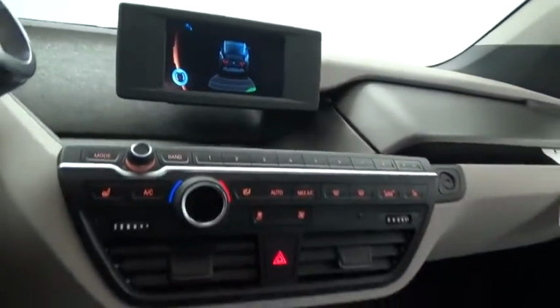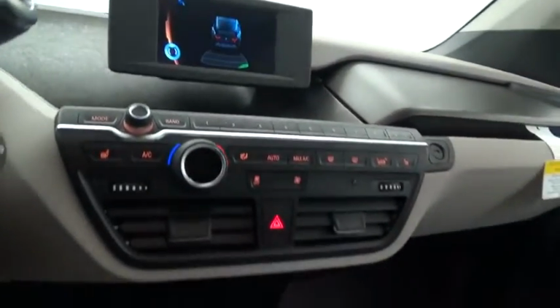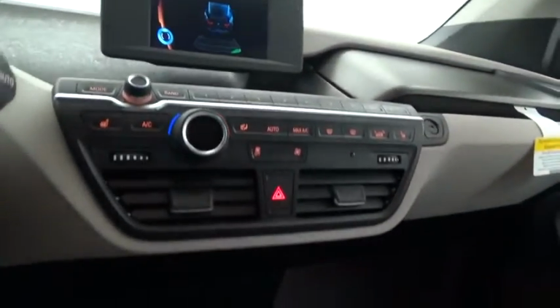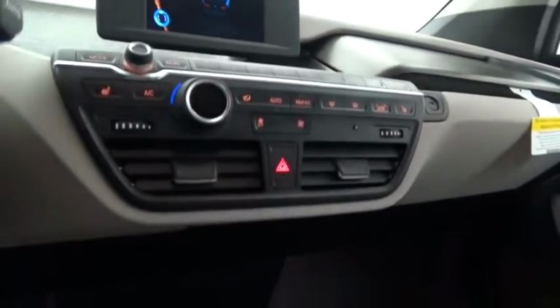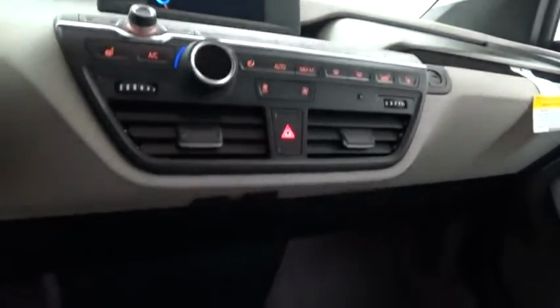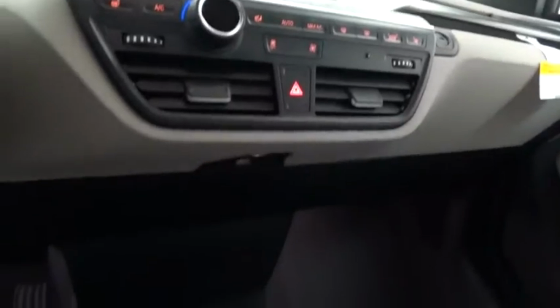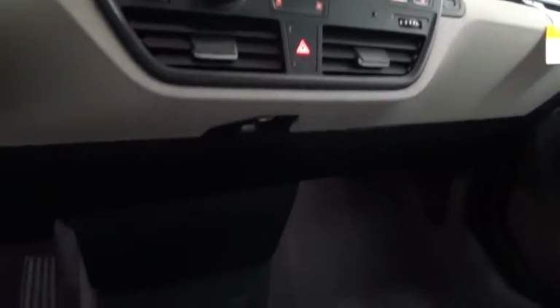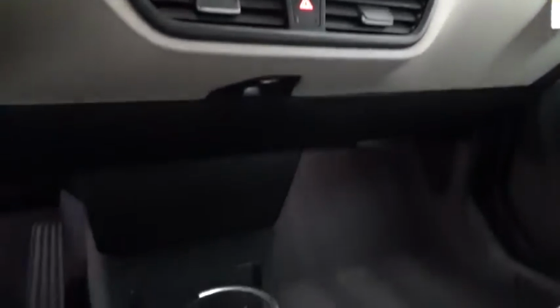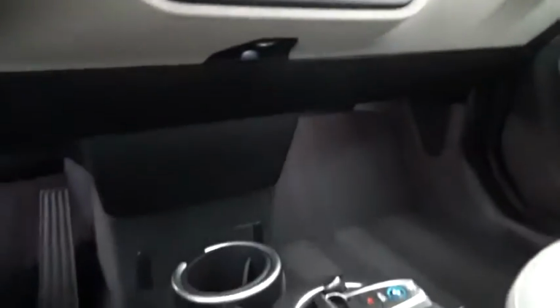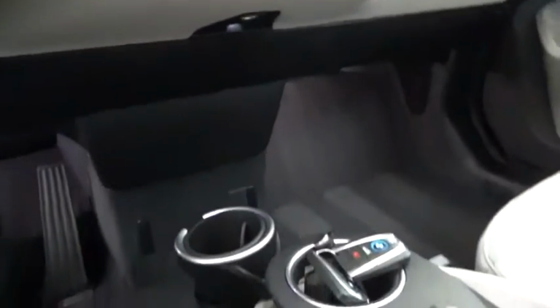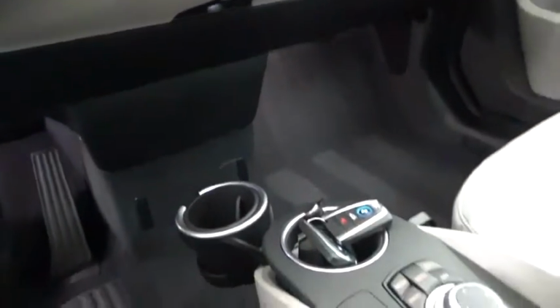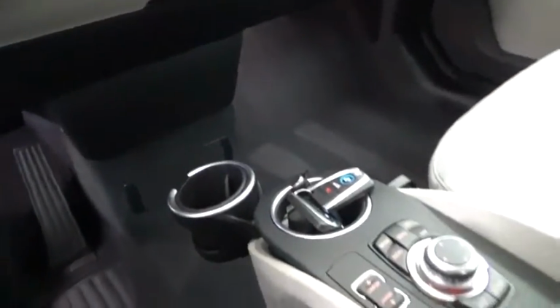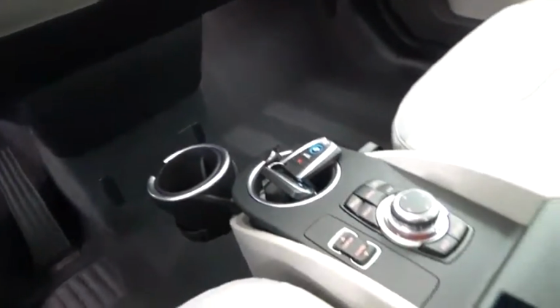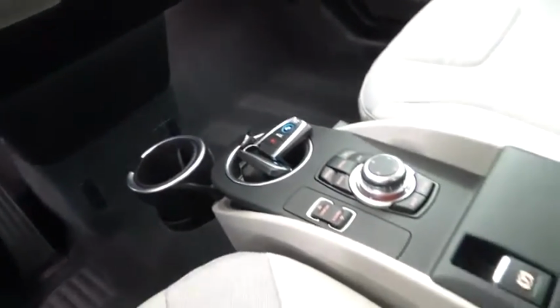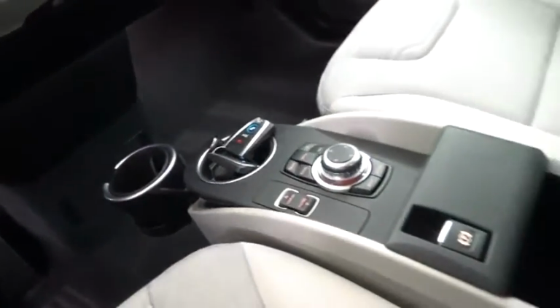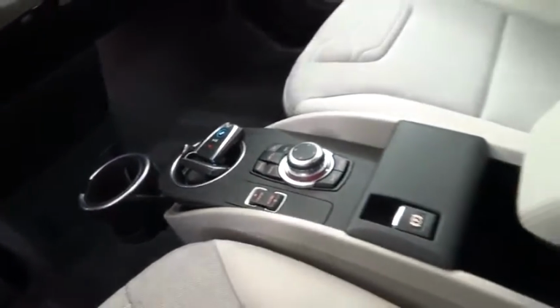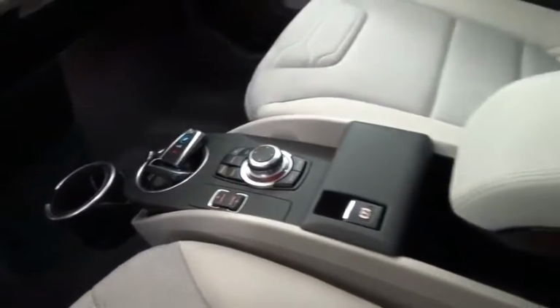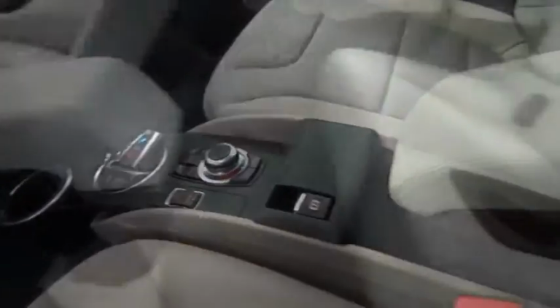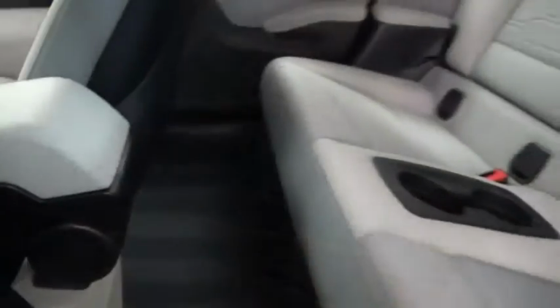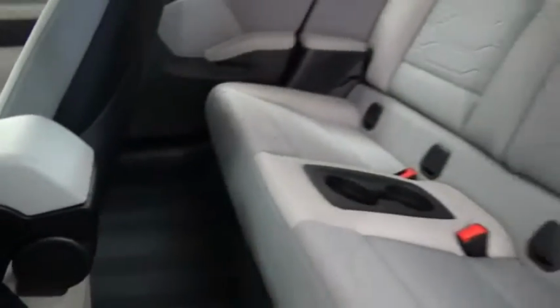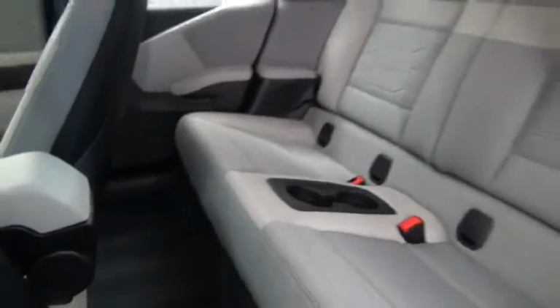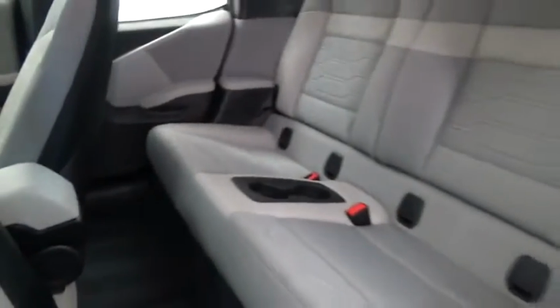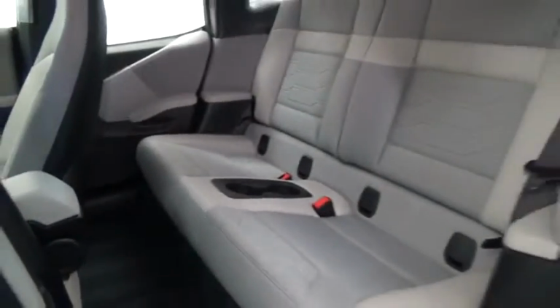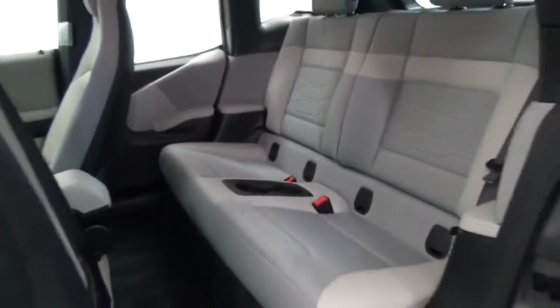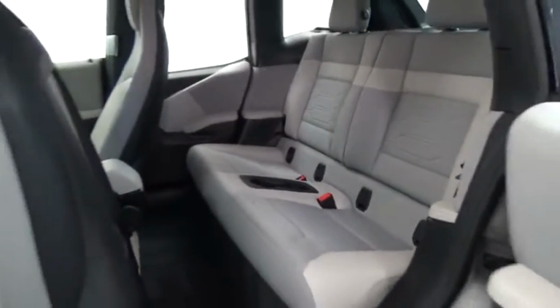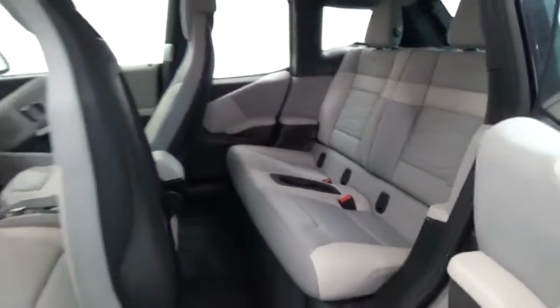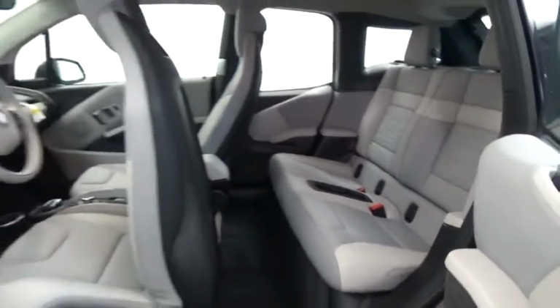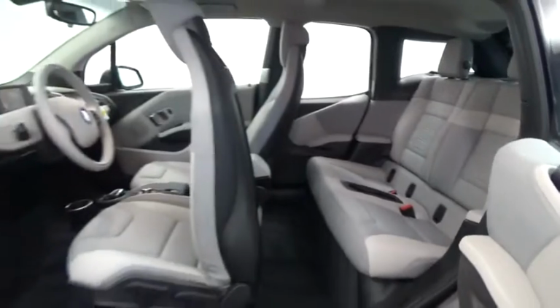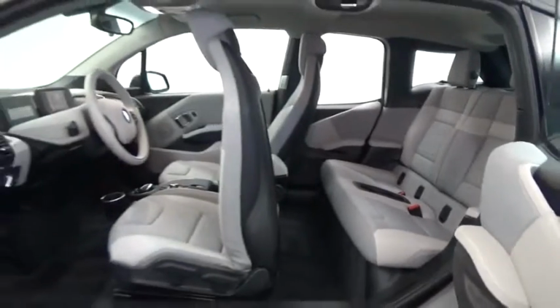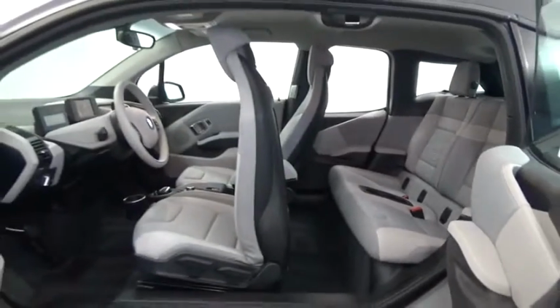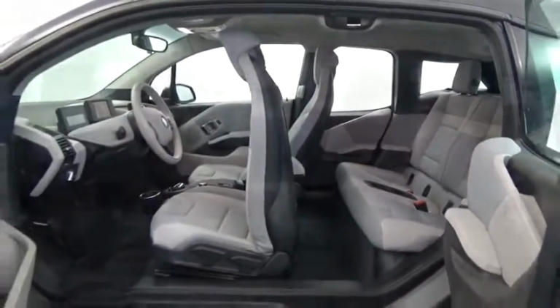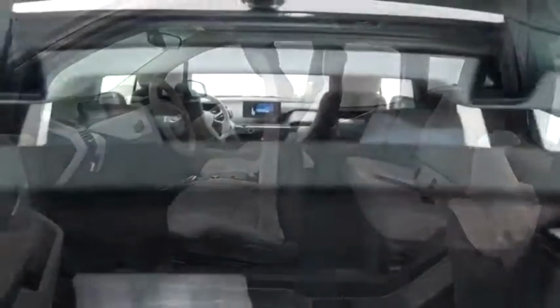Here are some of this vehicle's great options: traction control, power steering, cruise control, trip odometer, clock, power brakes, trip computer, fog lights, power windows, power door locks. Come see the car for yourself.